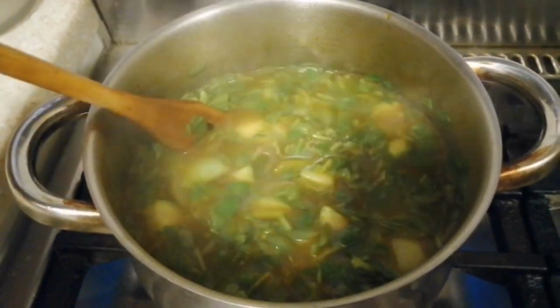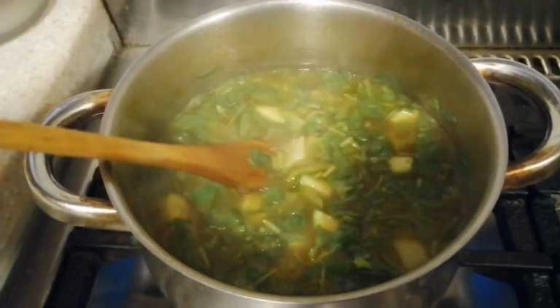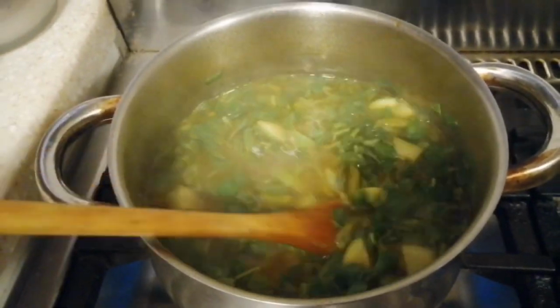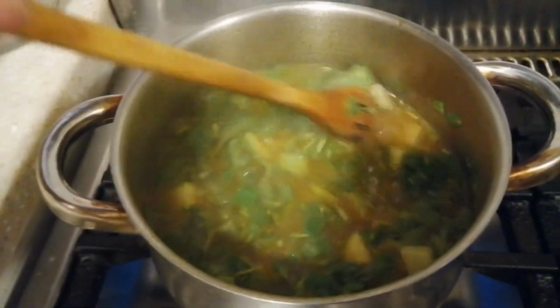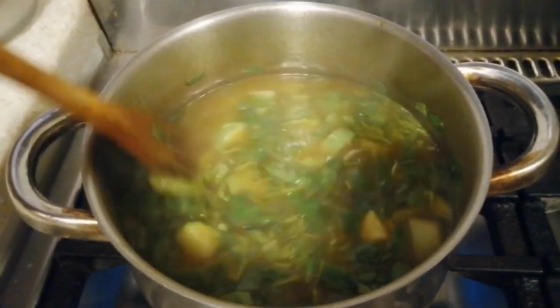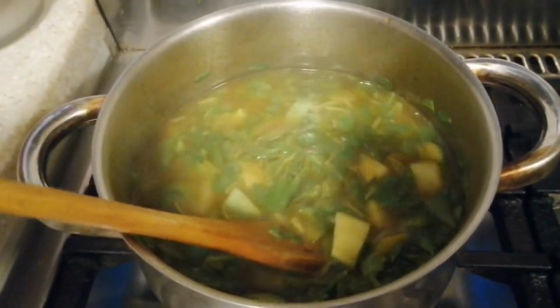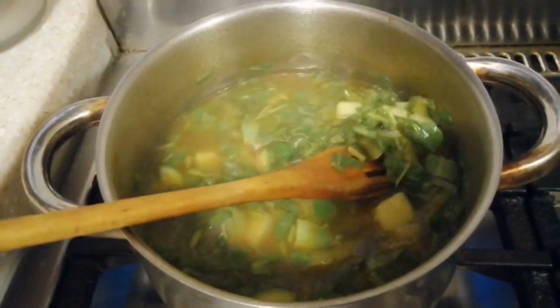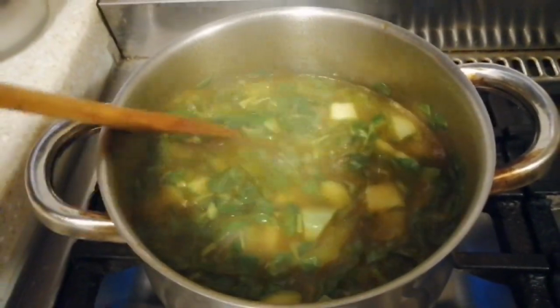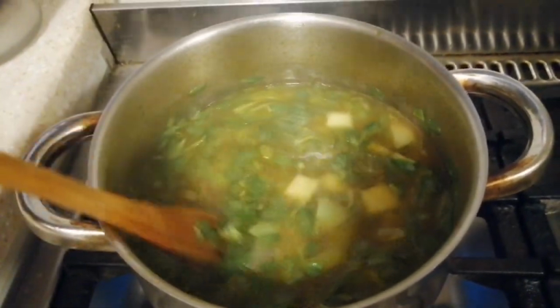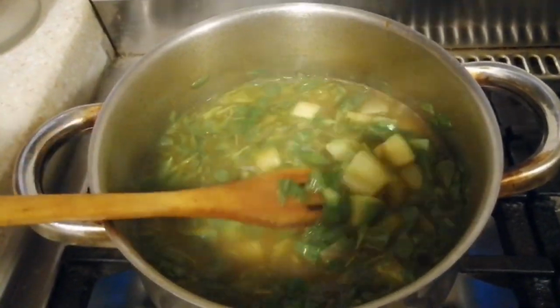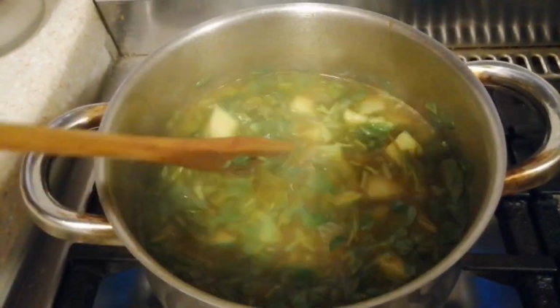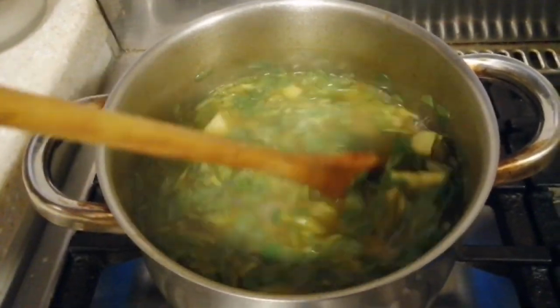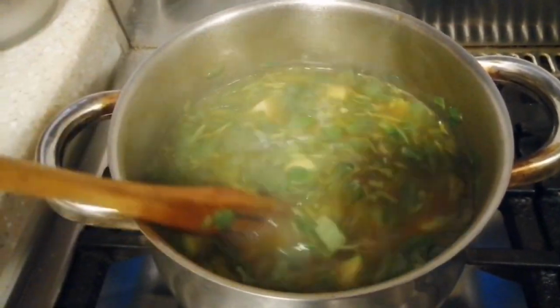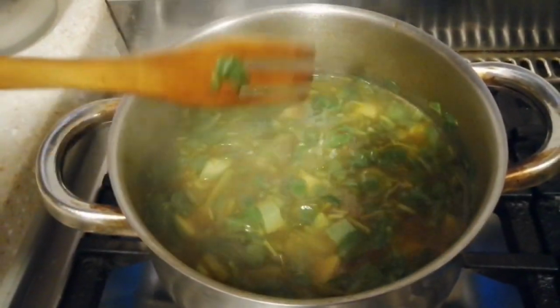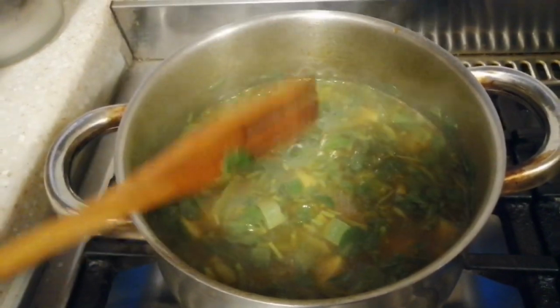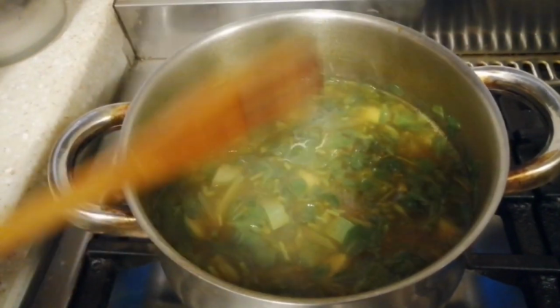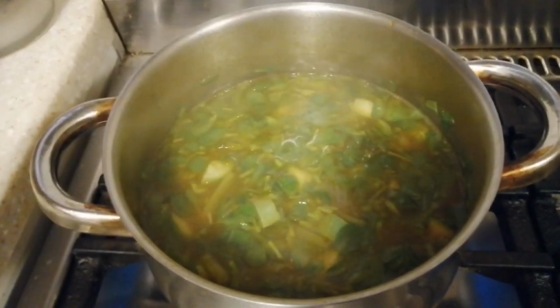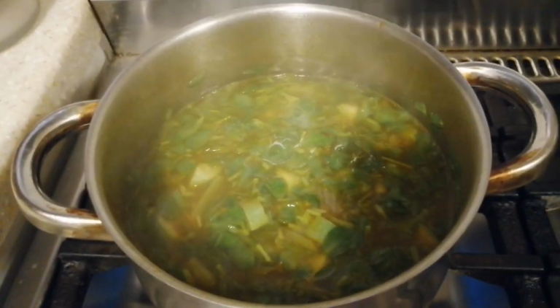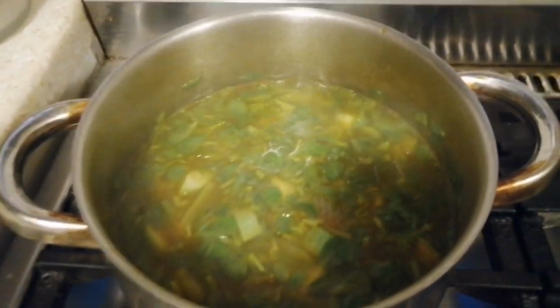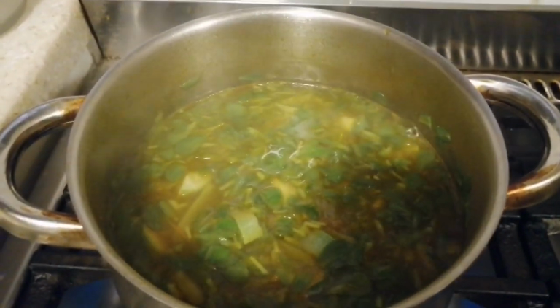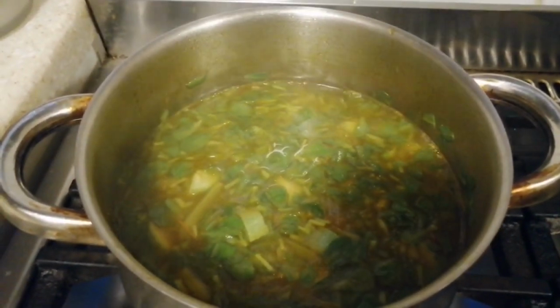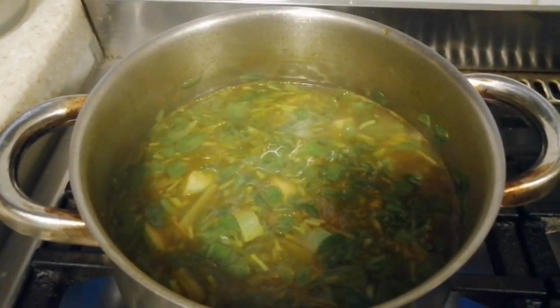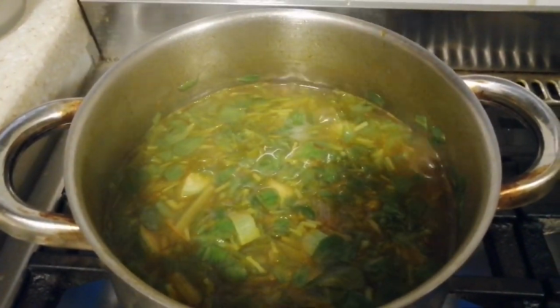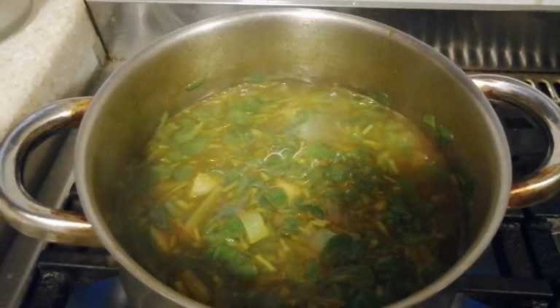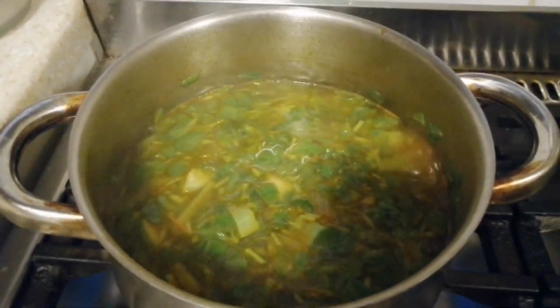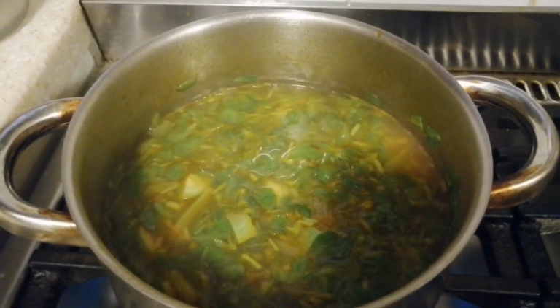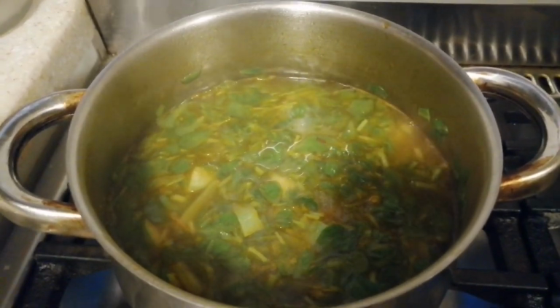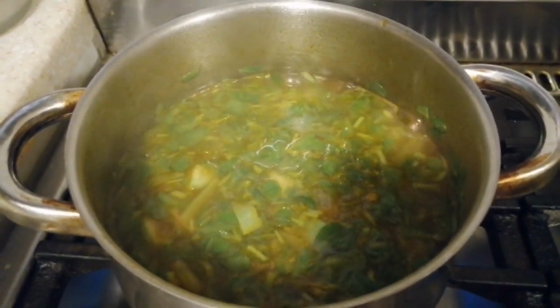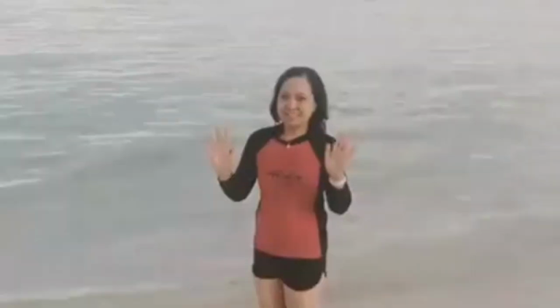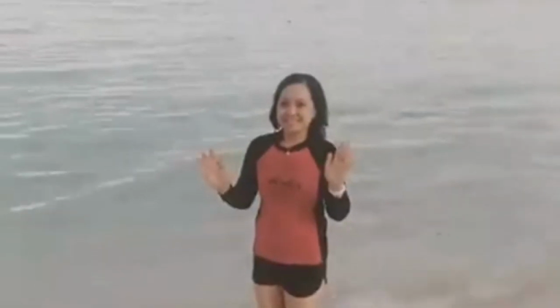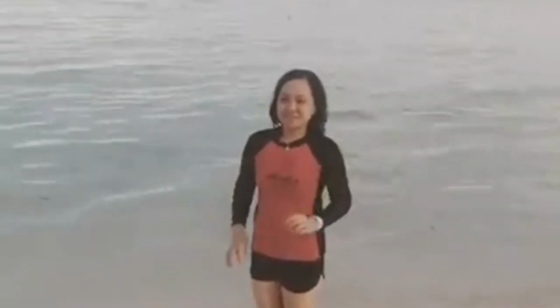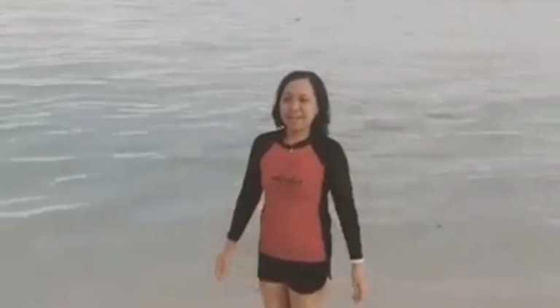I love this soup very much, it's like alugbati. It's yummy!